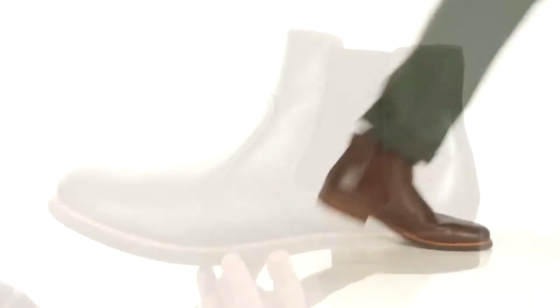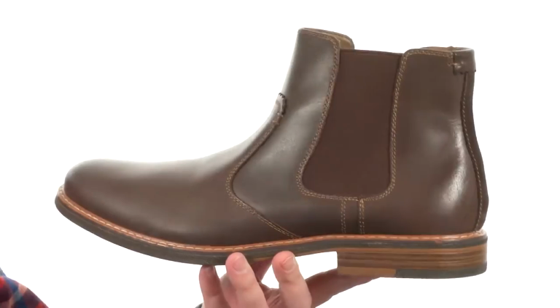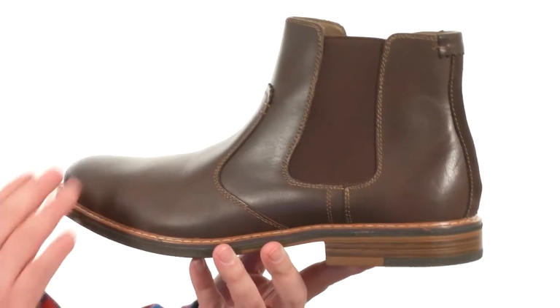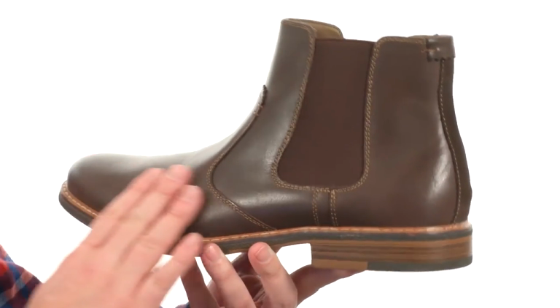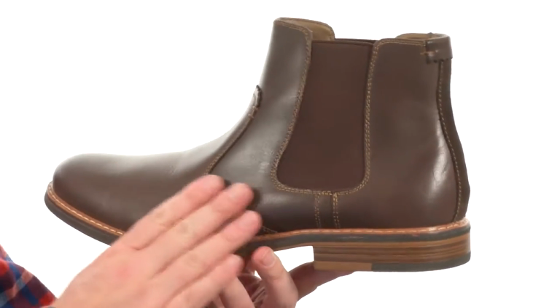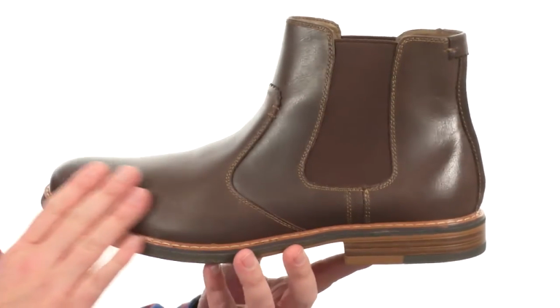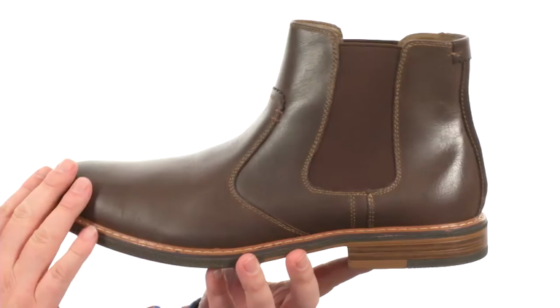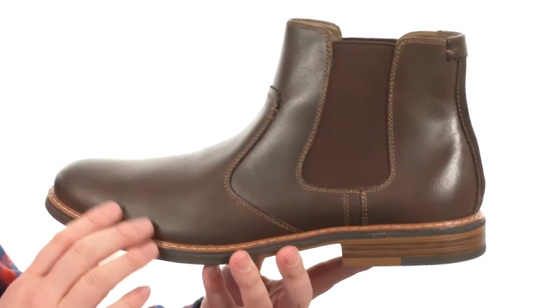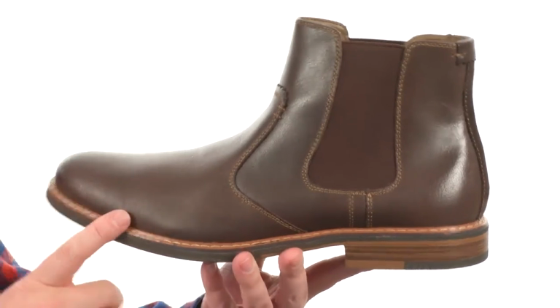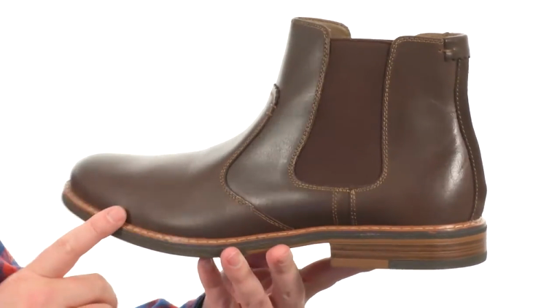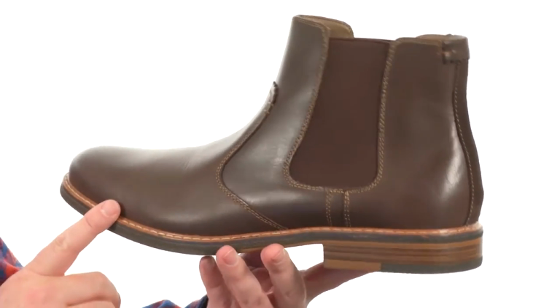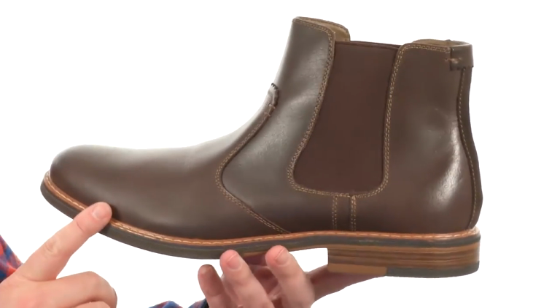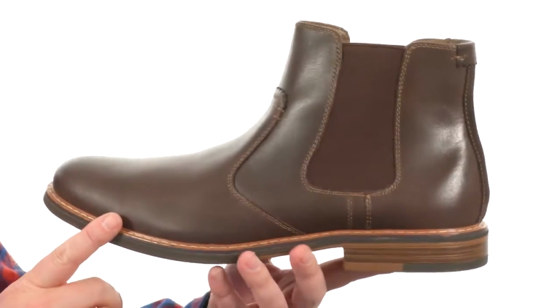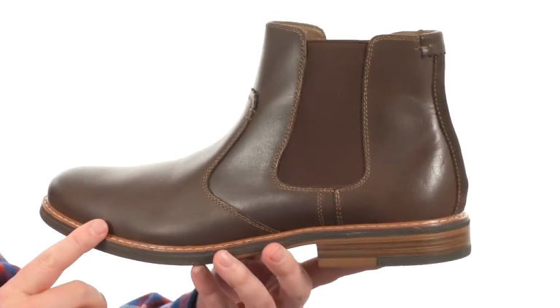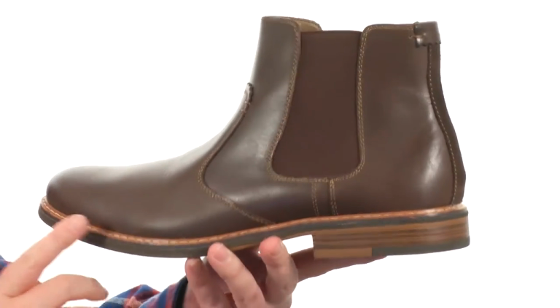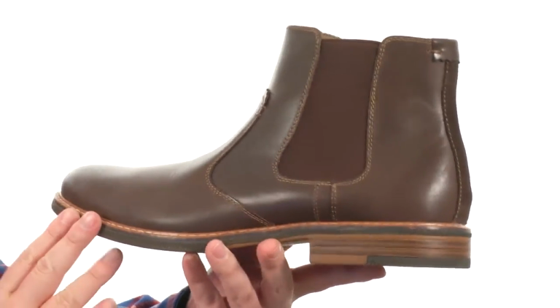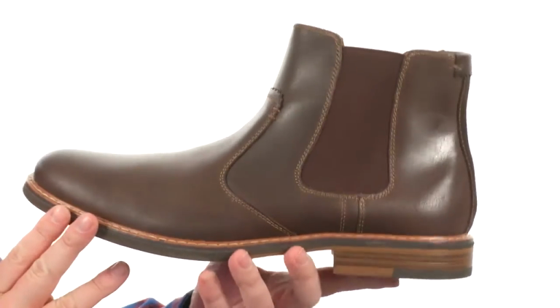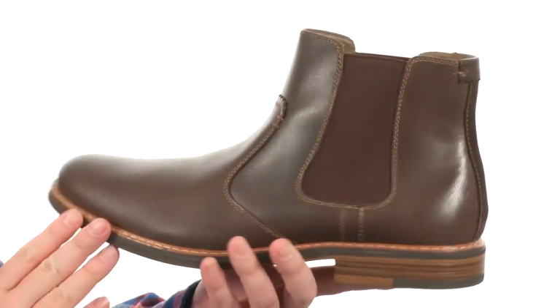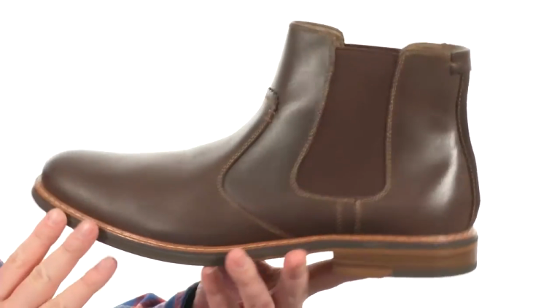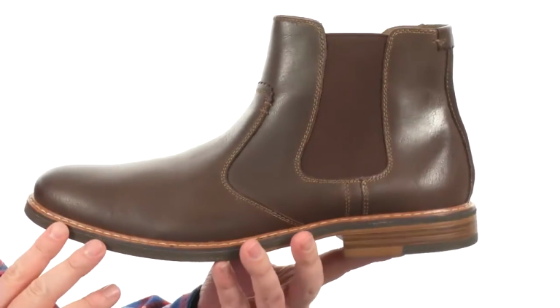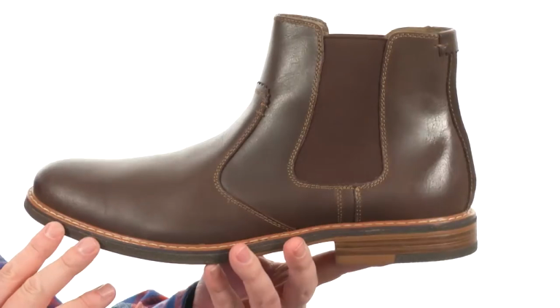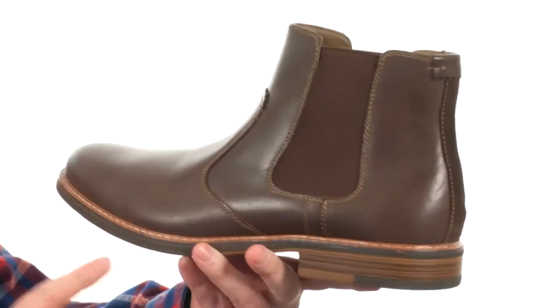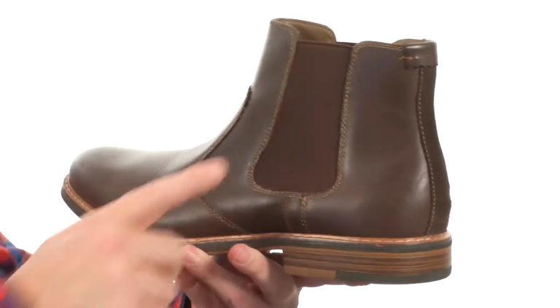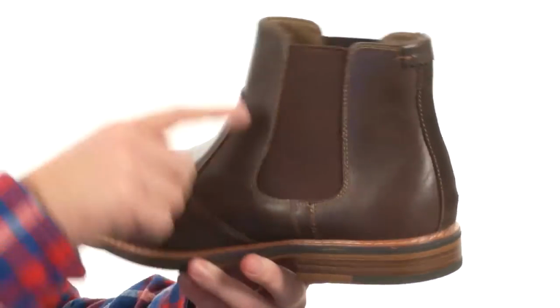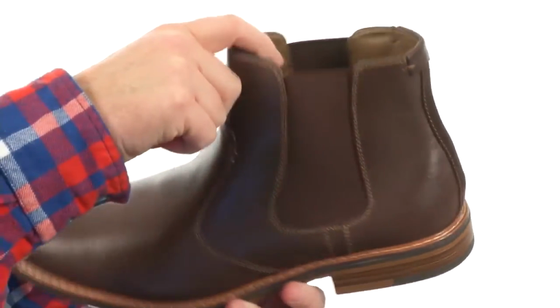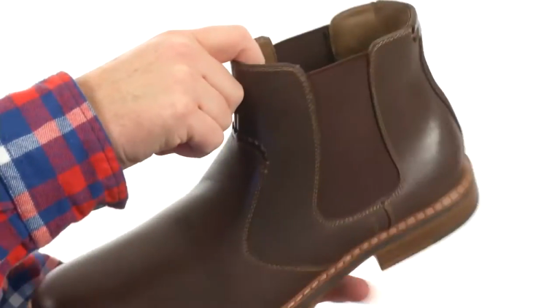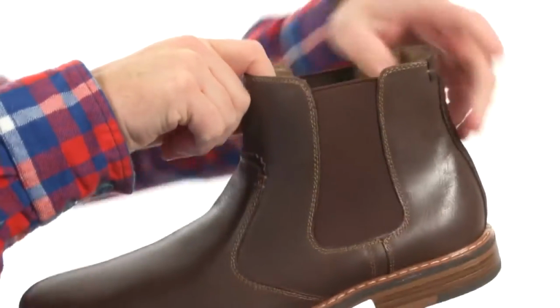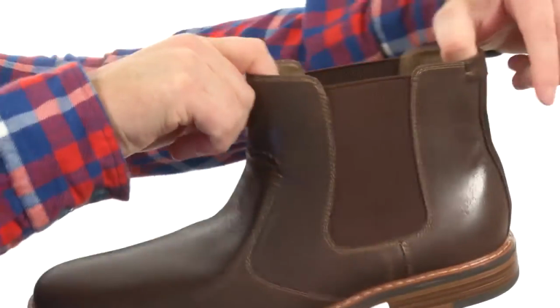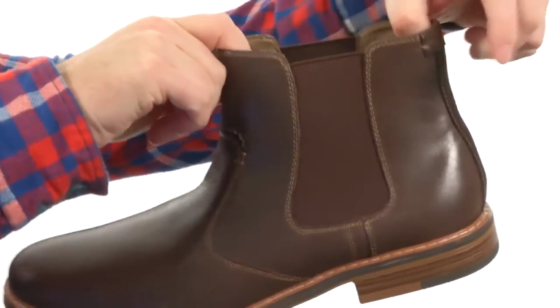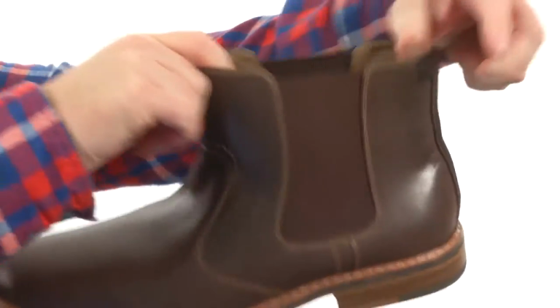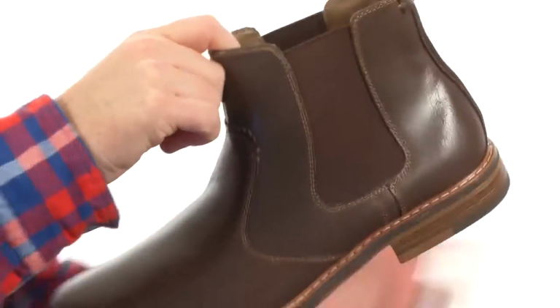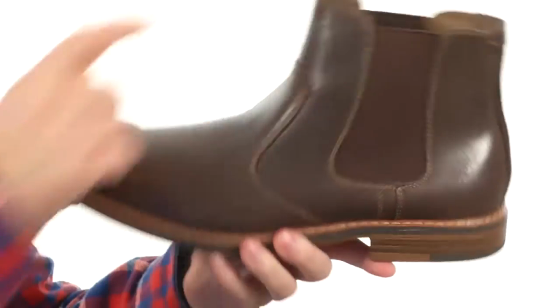Now these boots use a rich full grain leather. It's gonna develop a rich patina over time, so the more you wear this boot, the better it's gonna look. You've got those goring panels on each side making this boot easy to get in and out of.